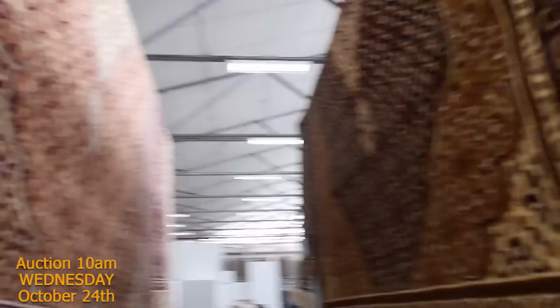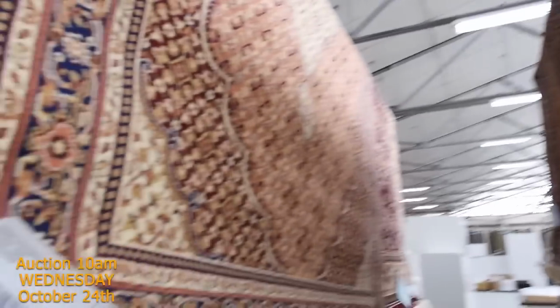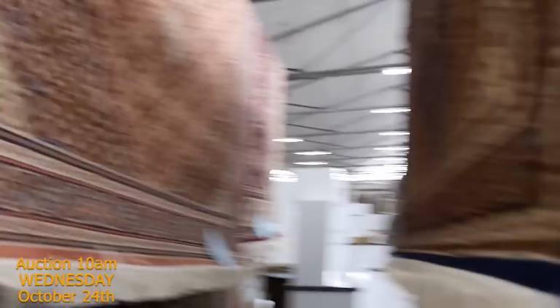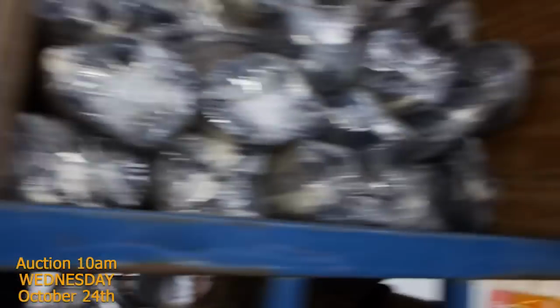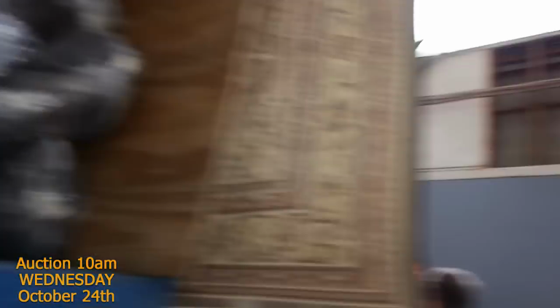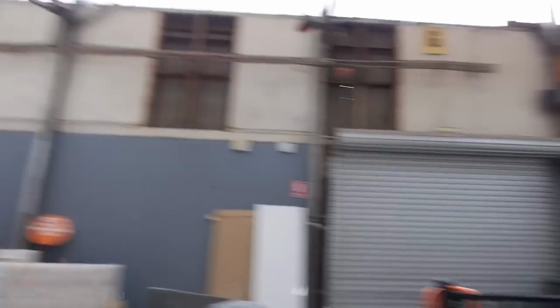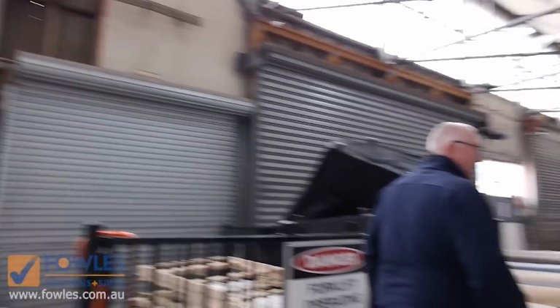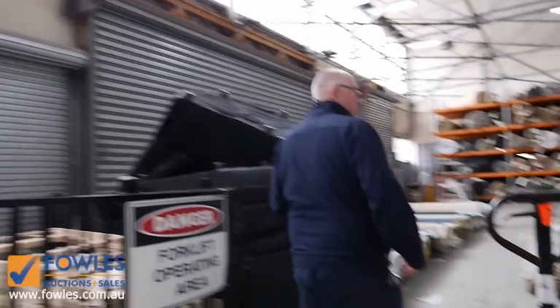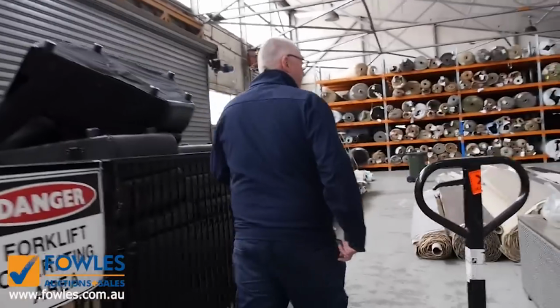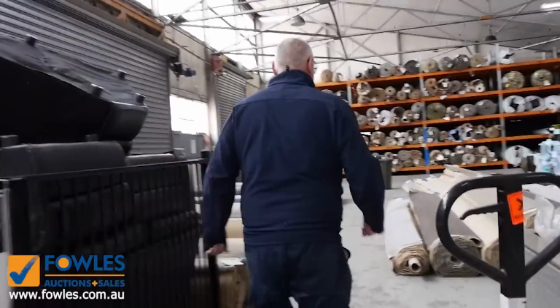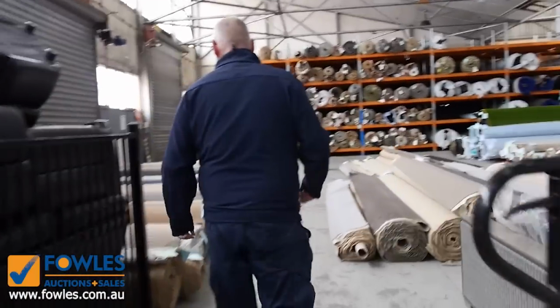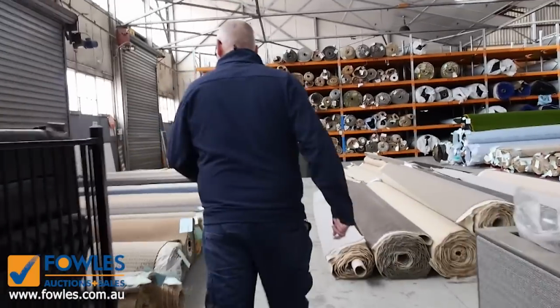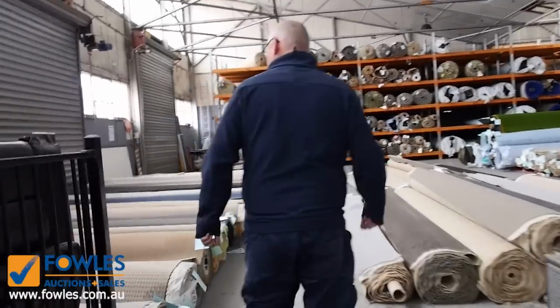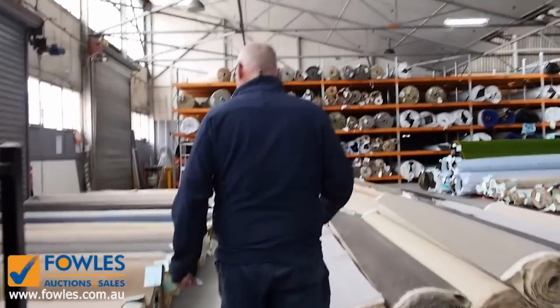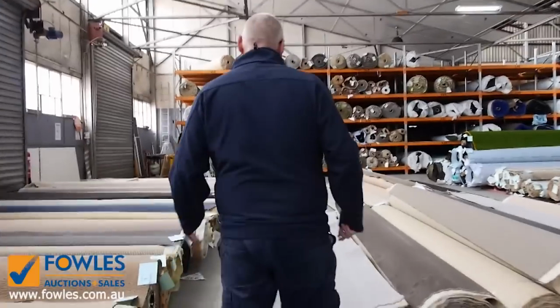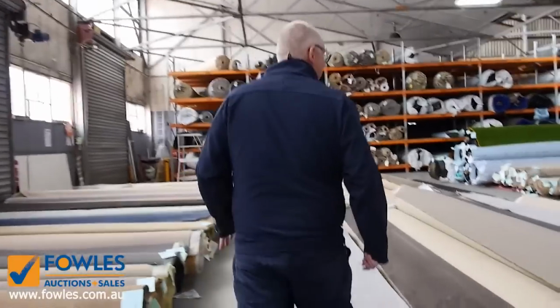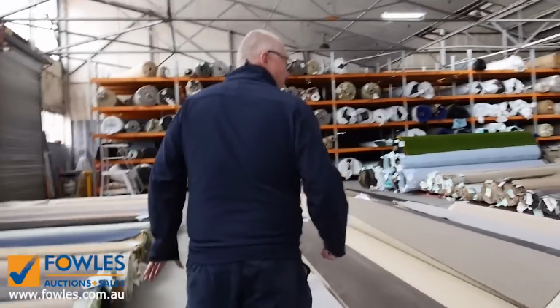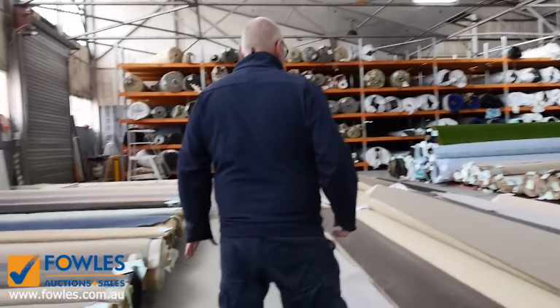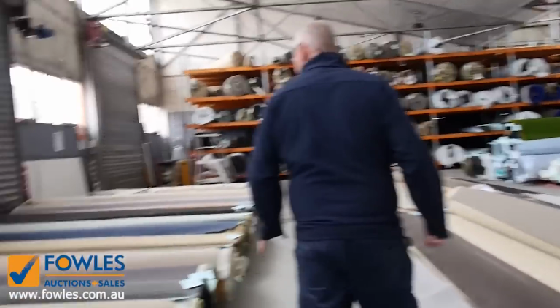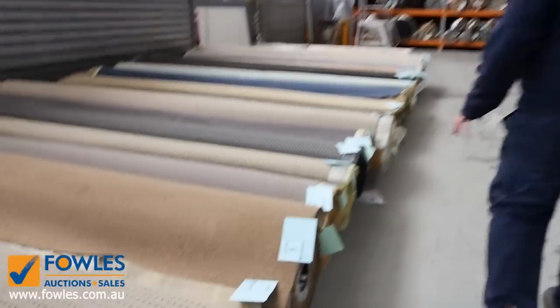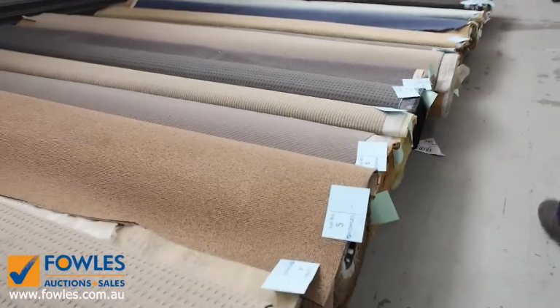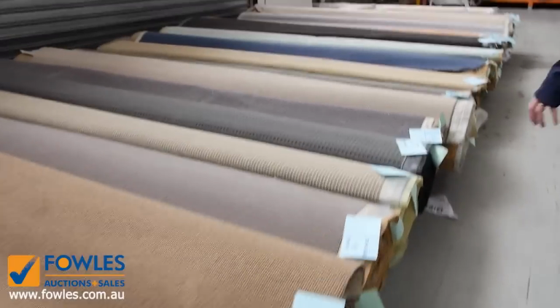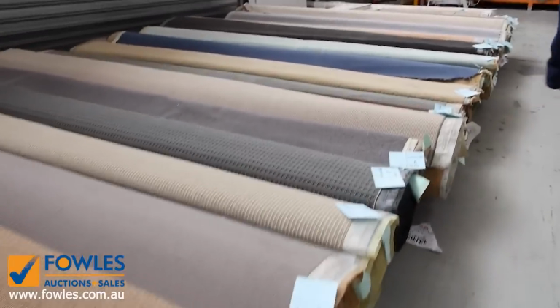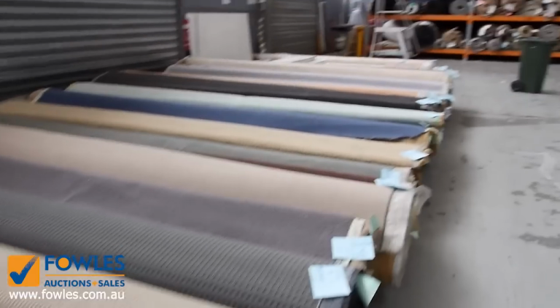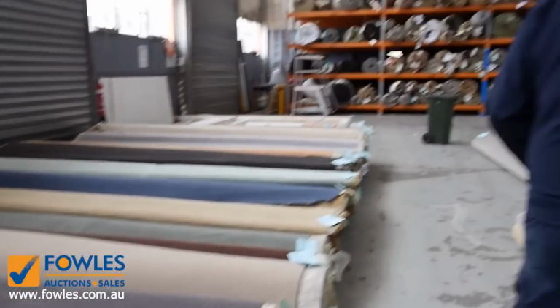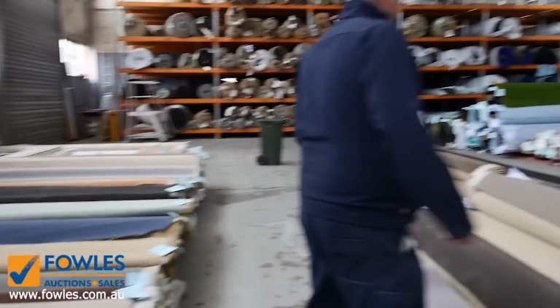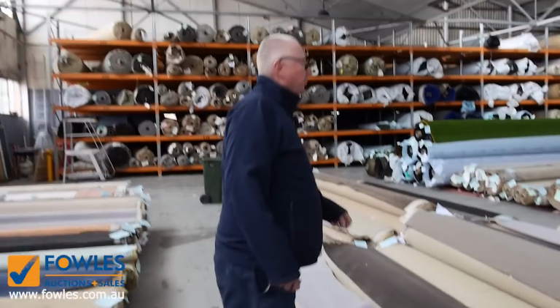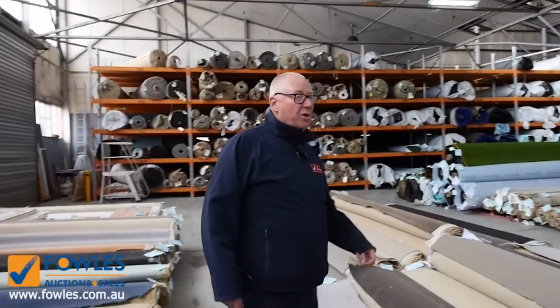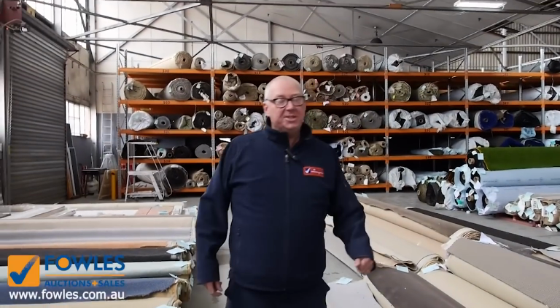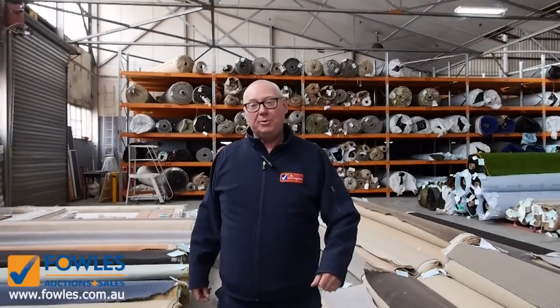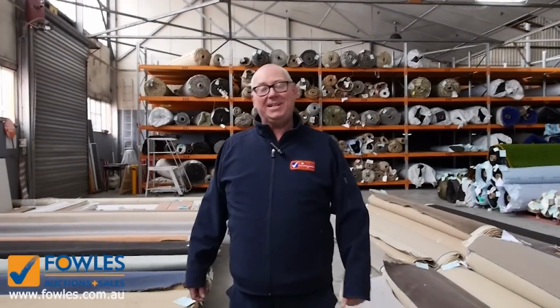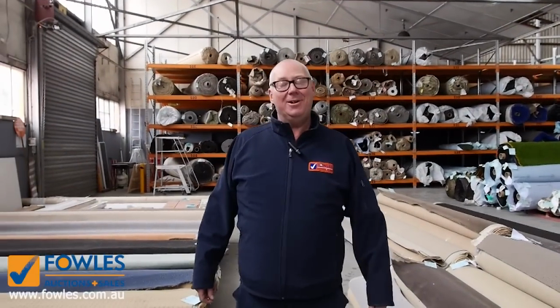As we make our way into the carpet auction, you can save up to 90% off some retail prices — absolutely sensational looking auction. All in all we've got three great auctions. Thanks for watching, we'll see you here tomorrow.